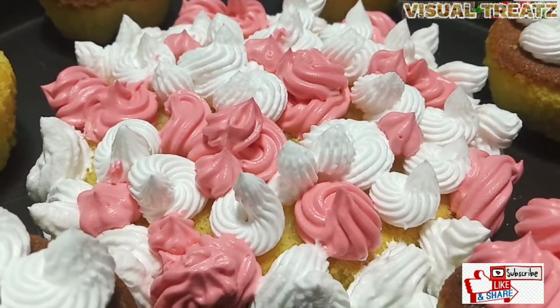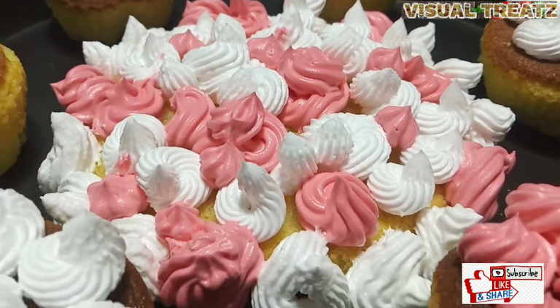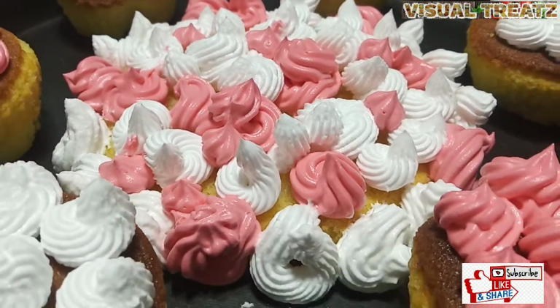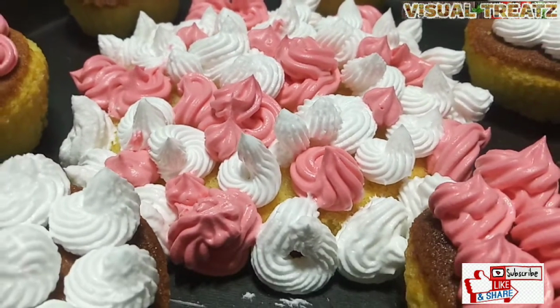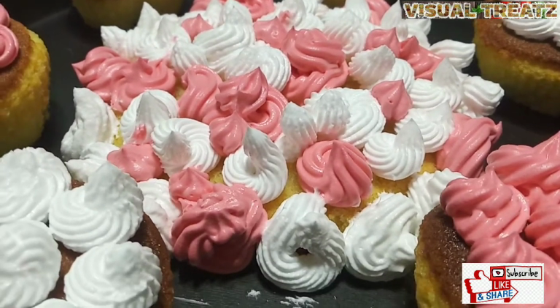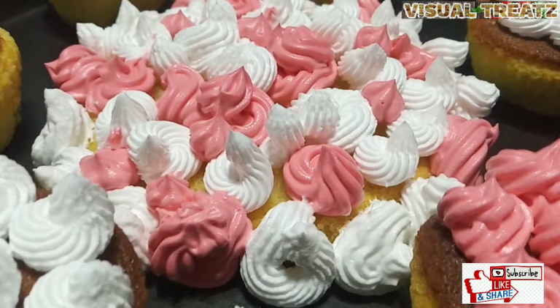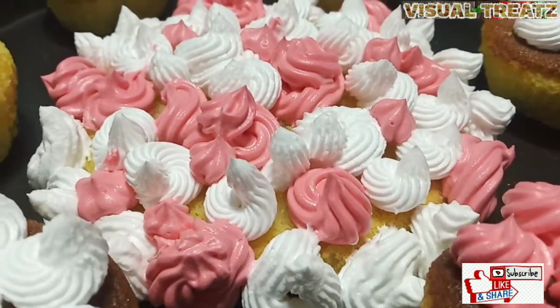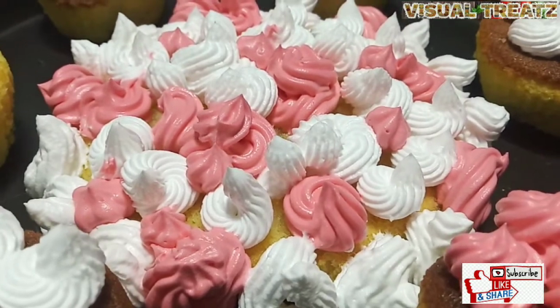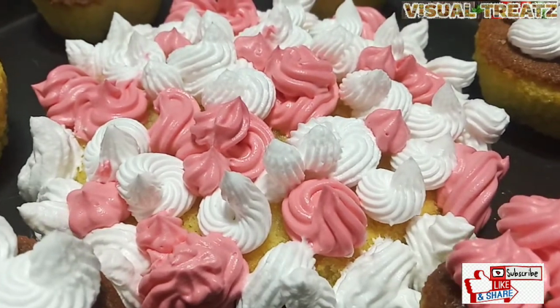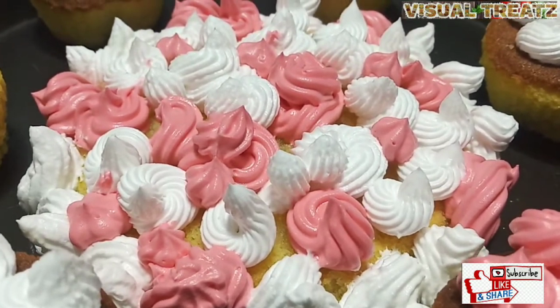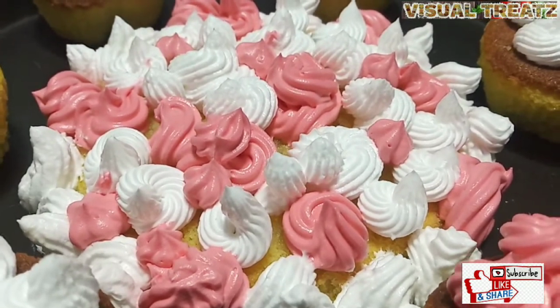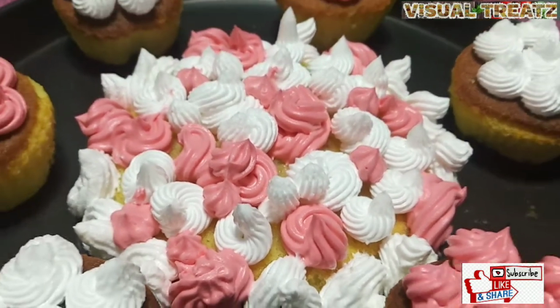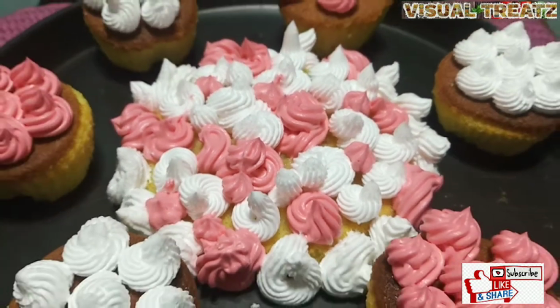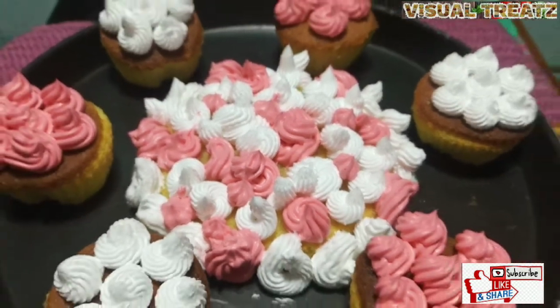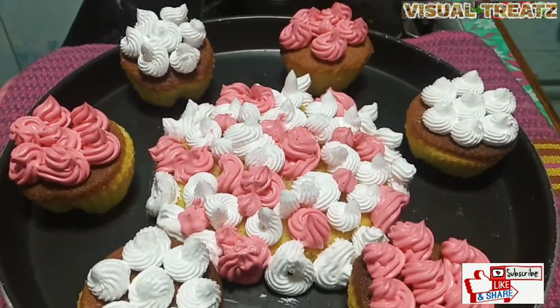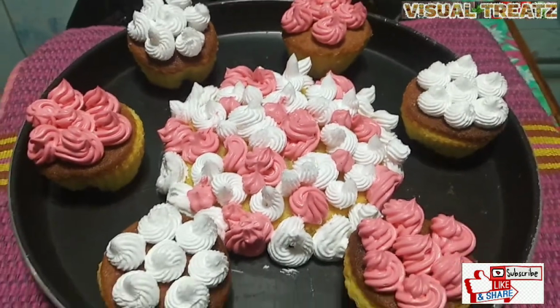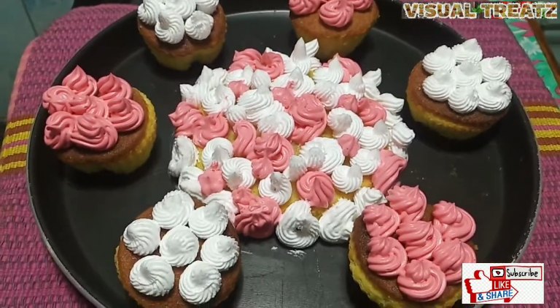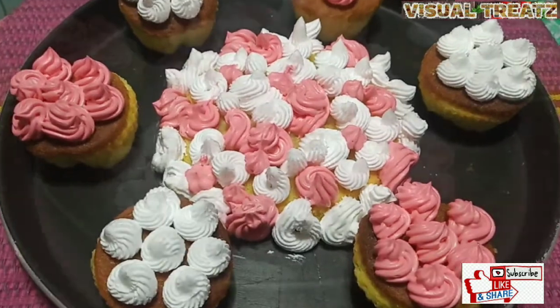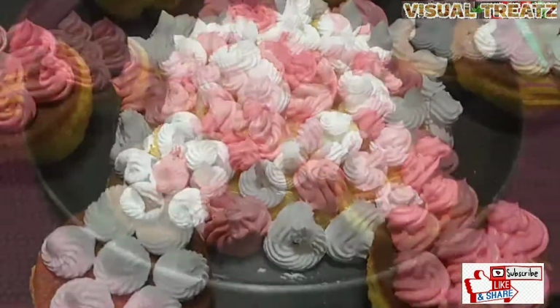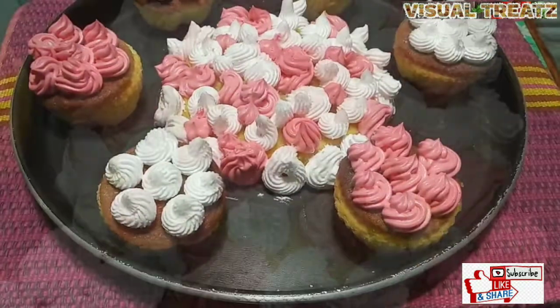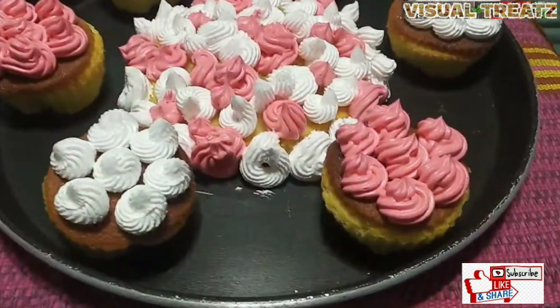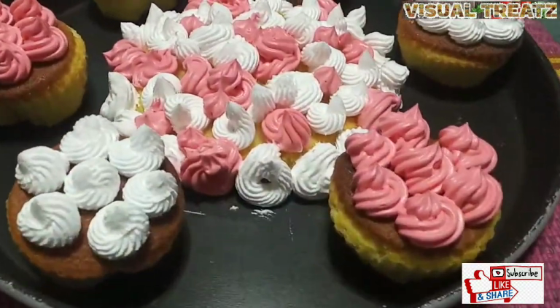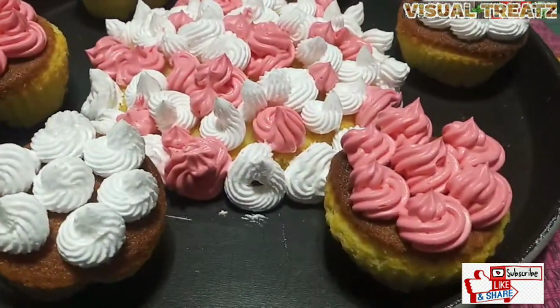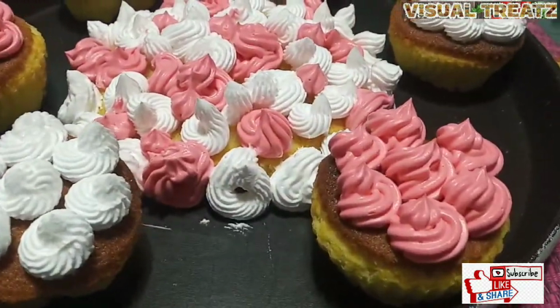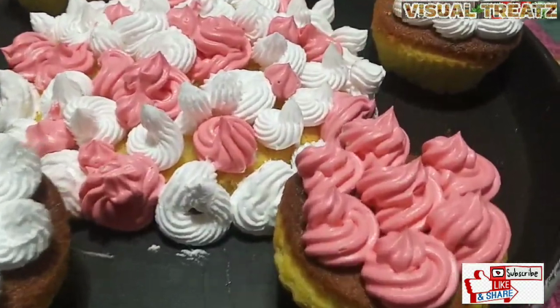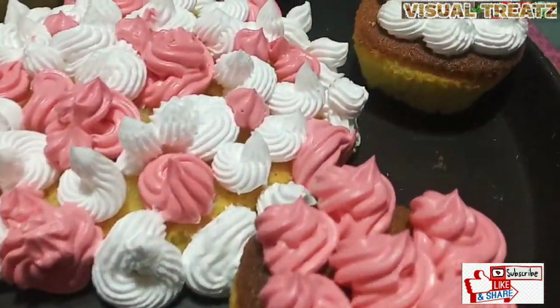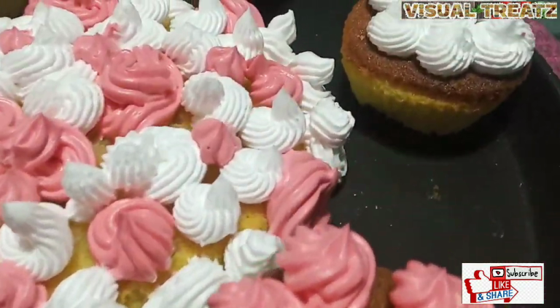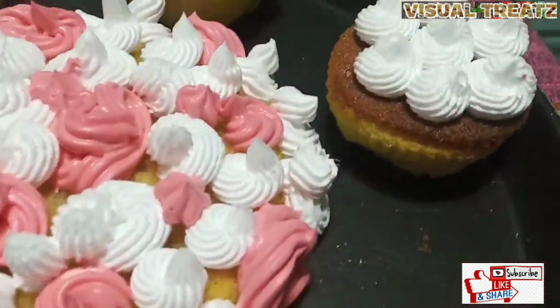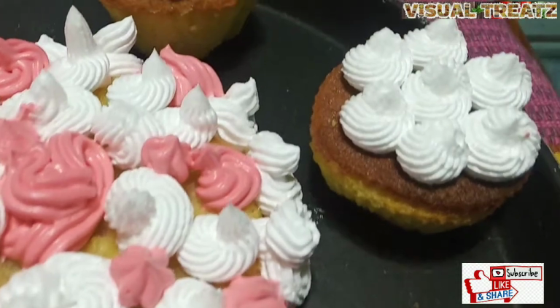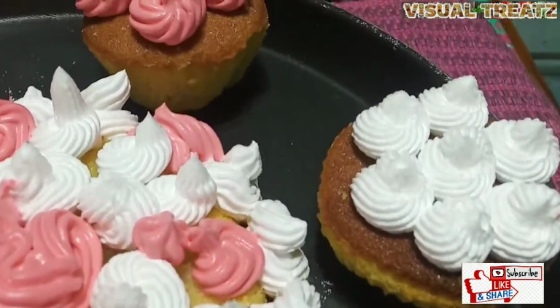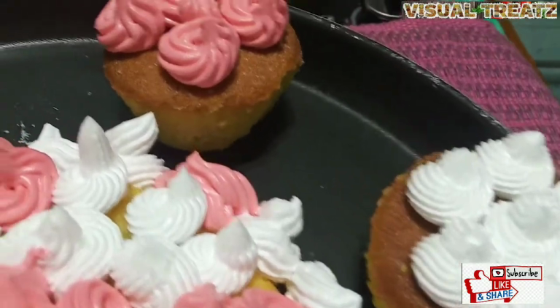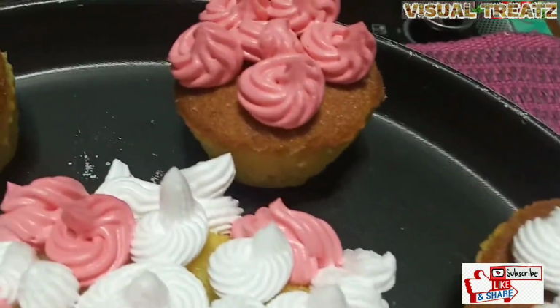We have vanilla cupcakes. This is Valentine's Day. We are going to make a cup of cream — fresh cream and frost cream. We are going to share the designs.